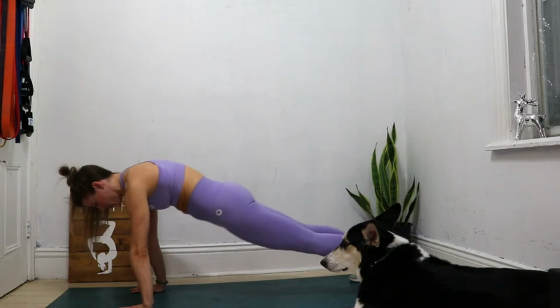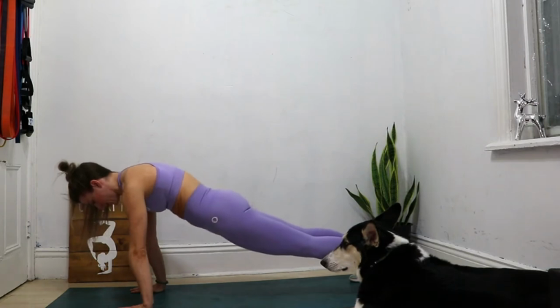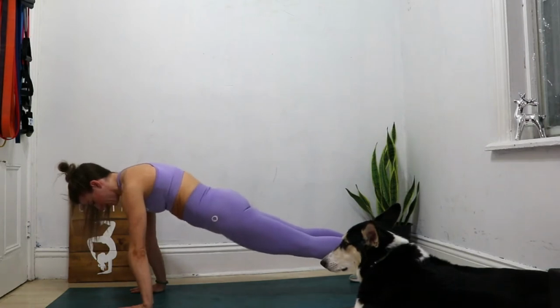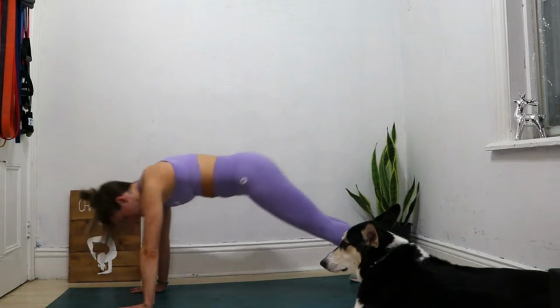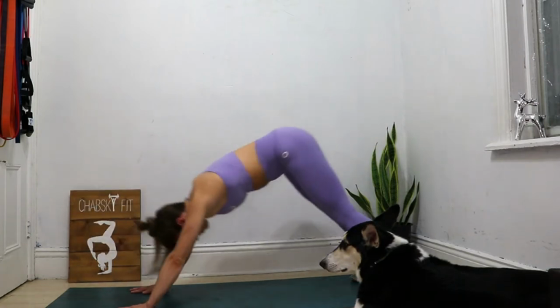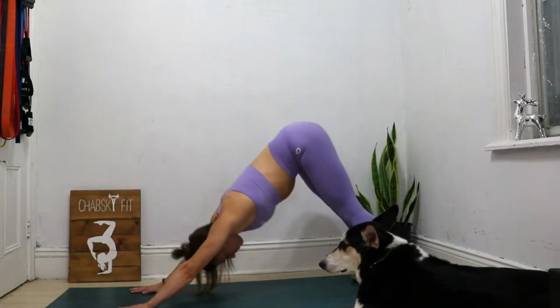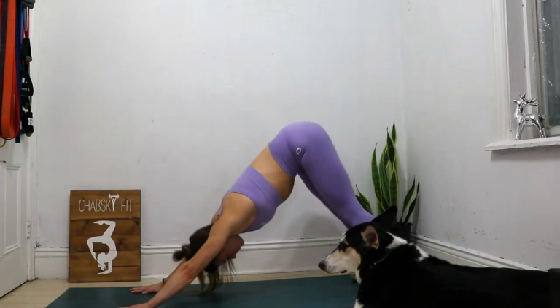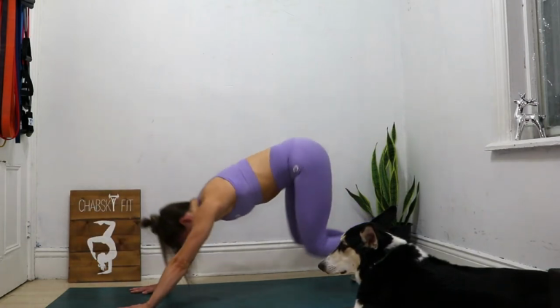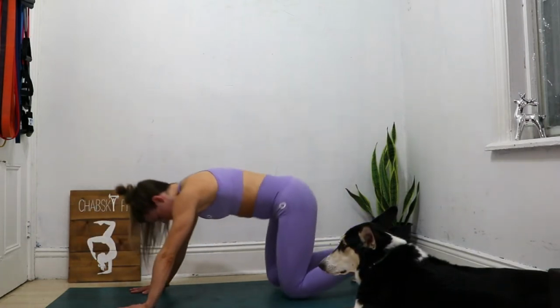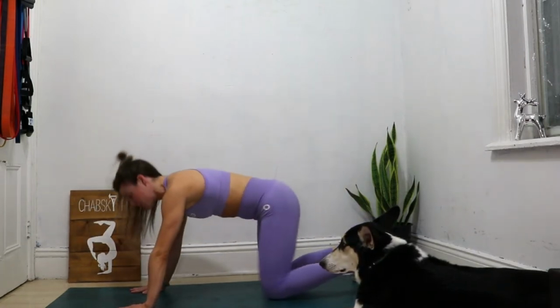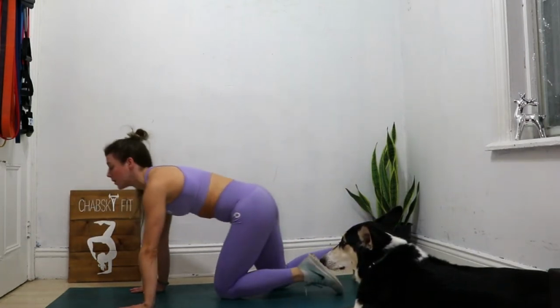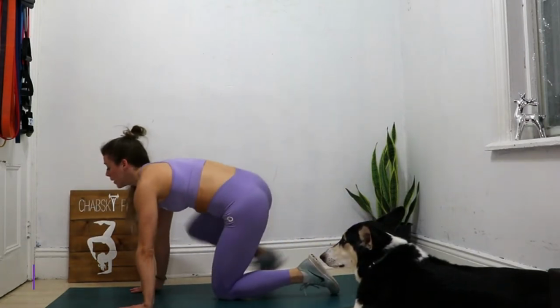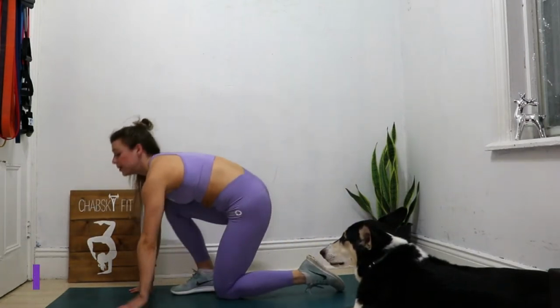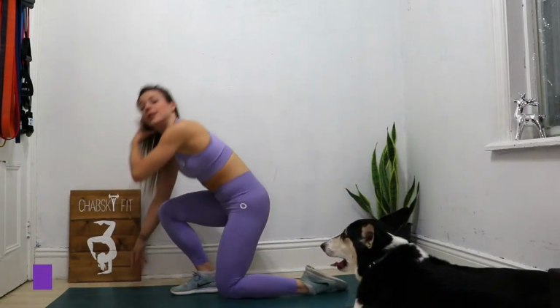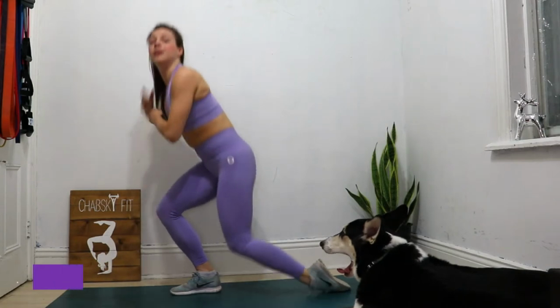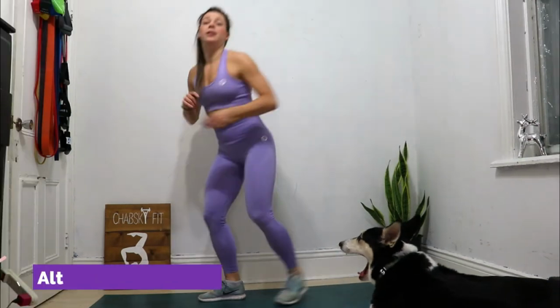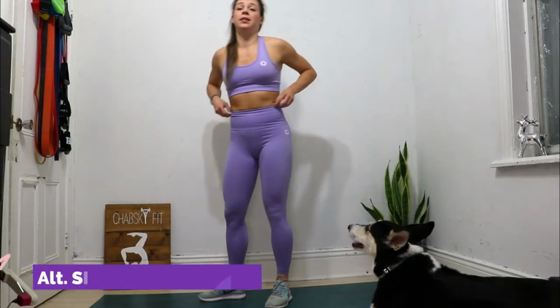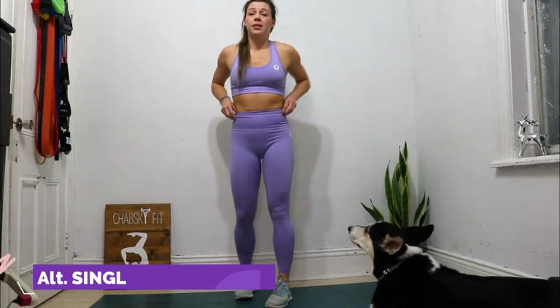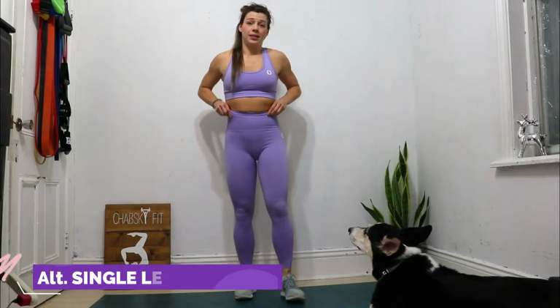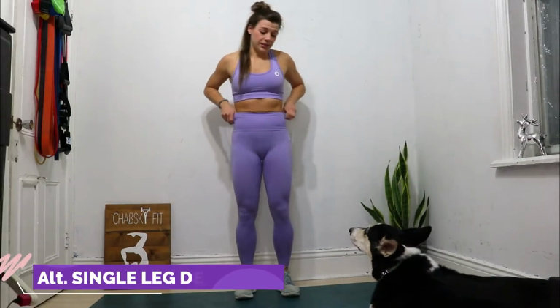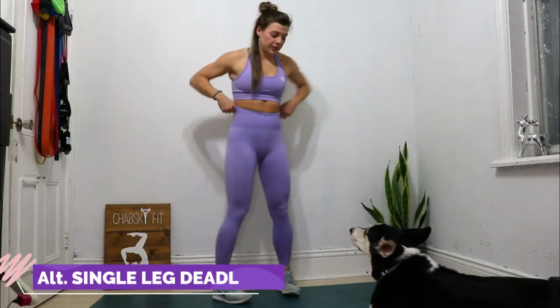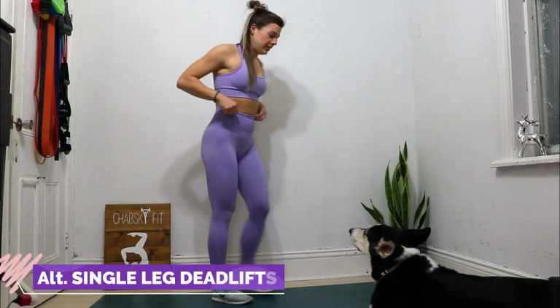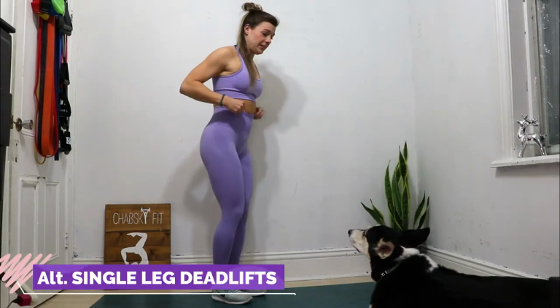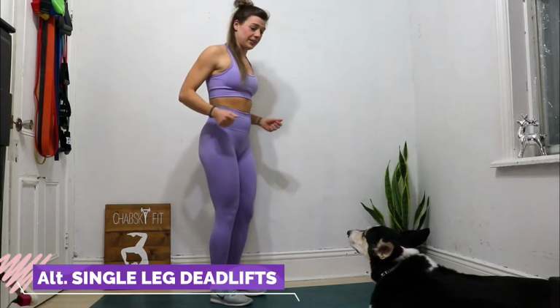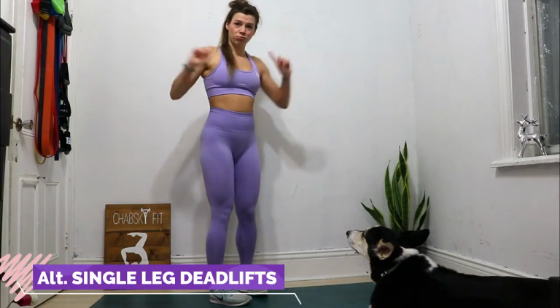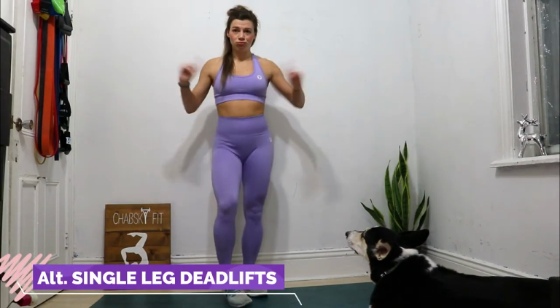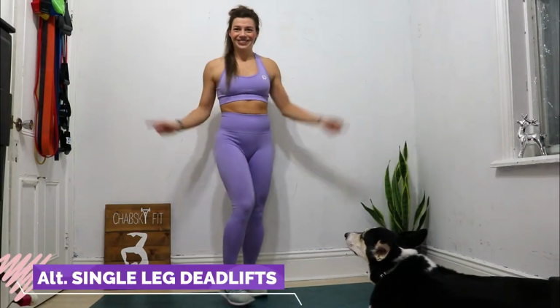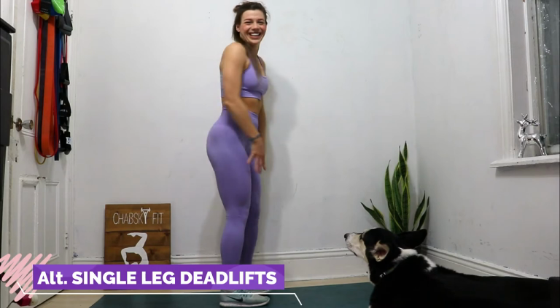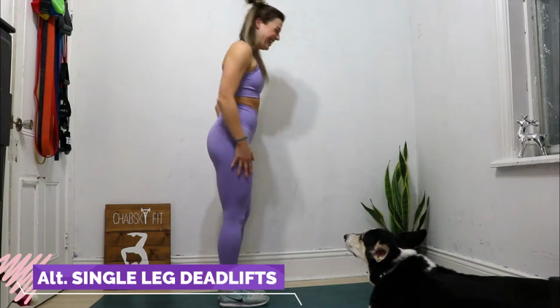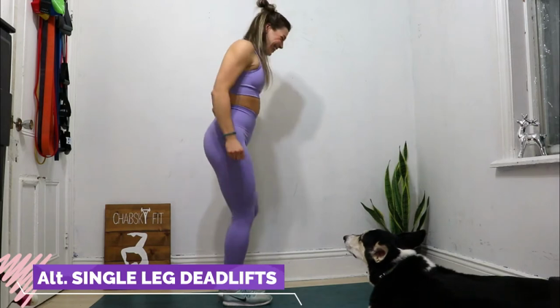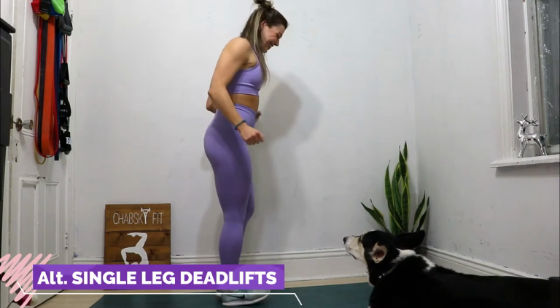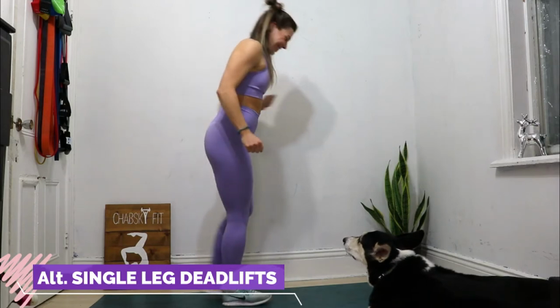Three, two, one, stop! Up next, alternating single-leg deadlifts. No weight needed. Three, two, one, go!